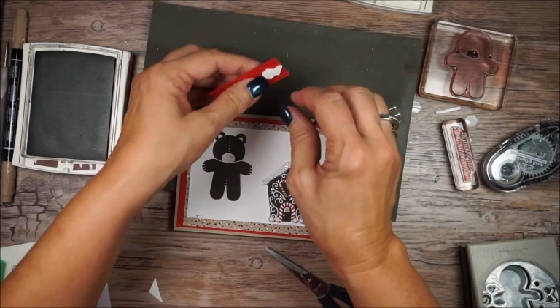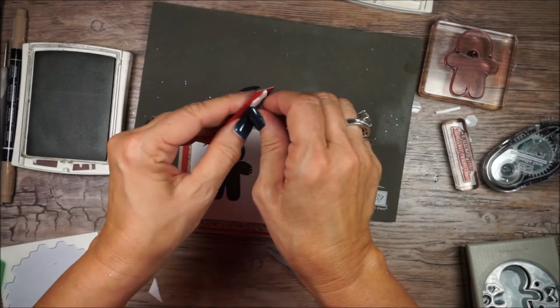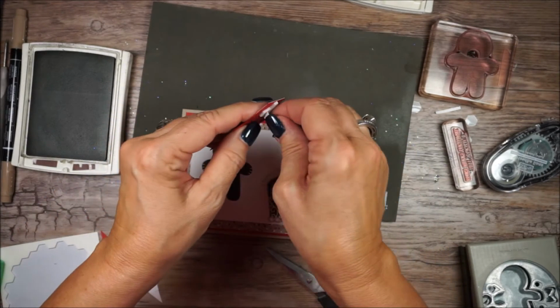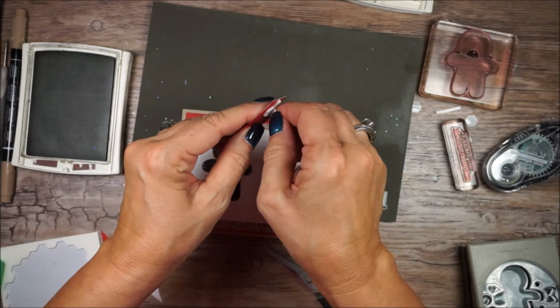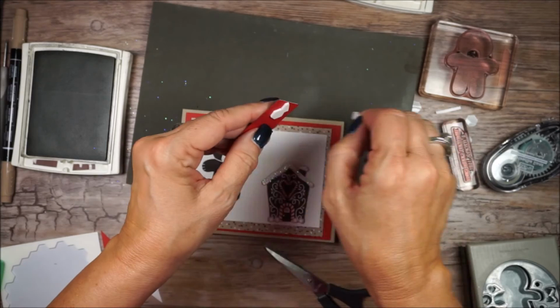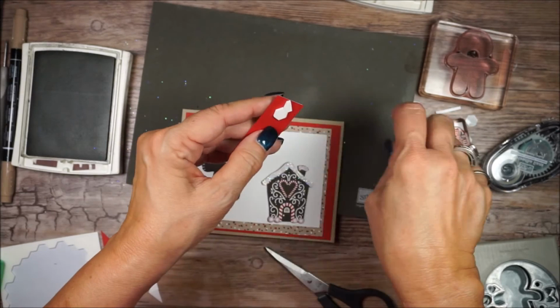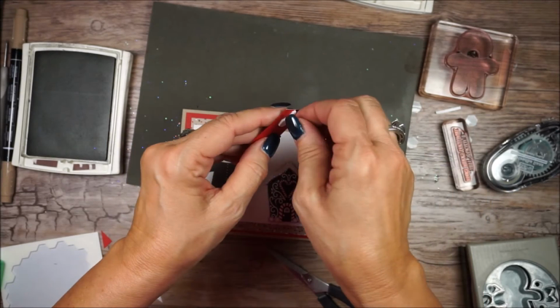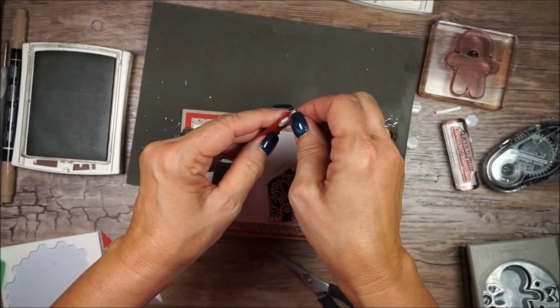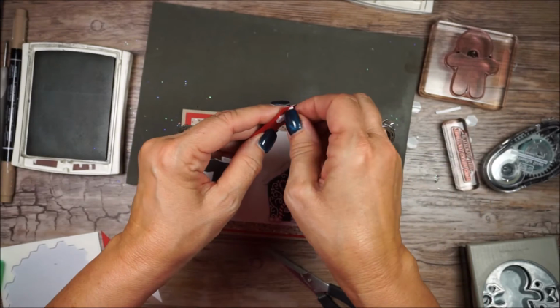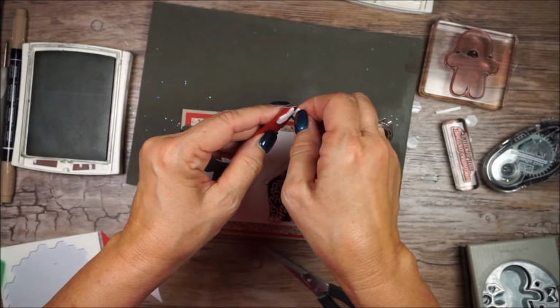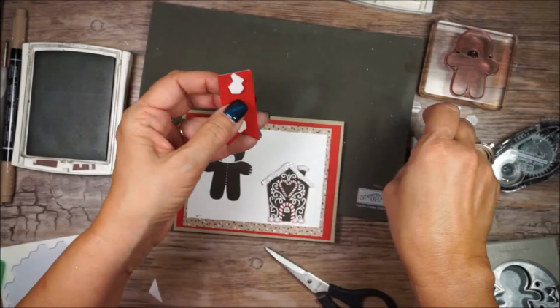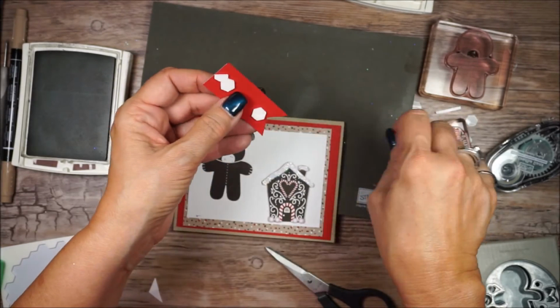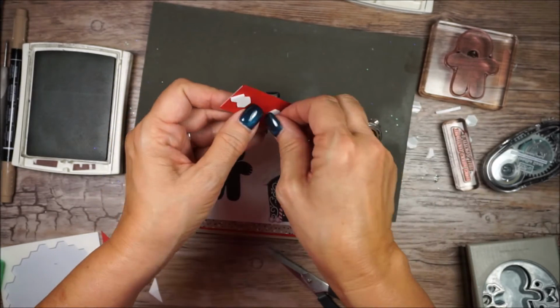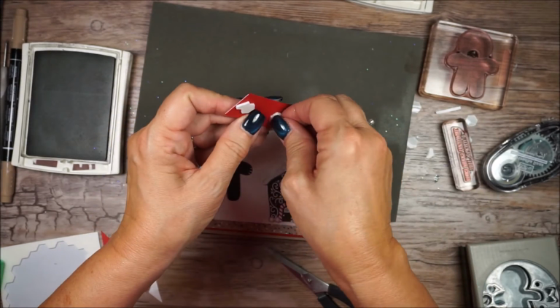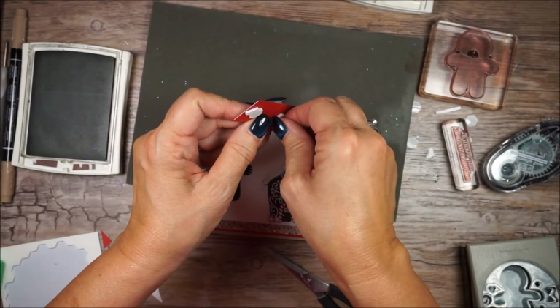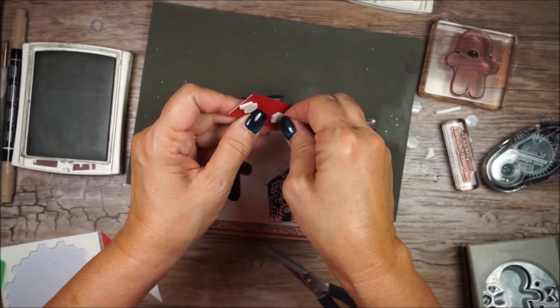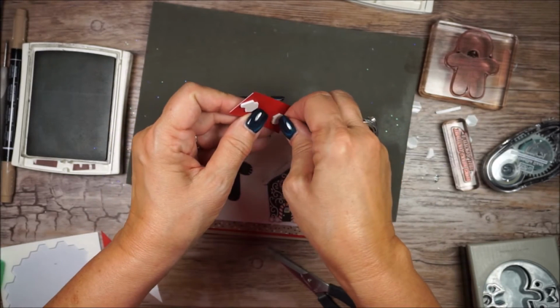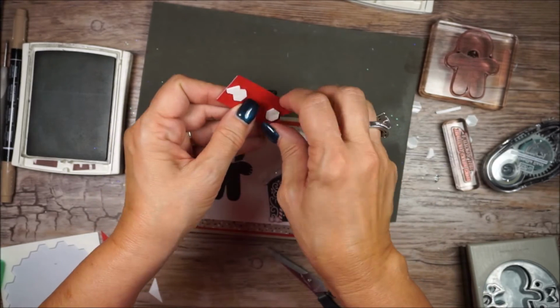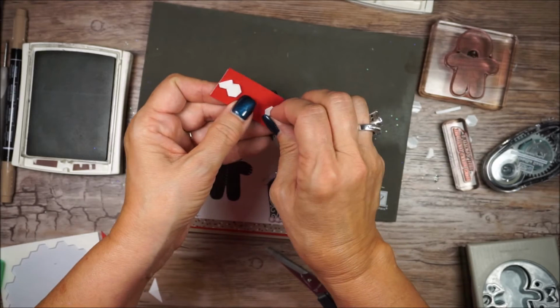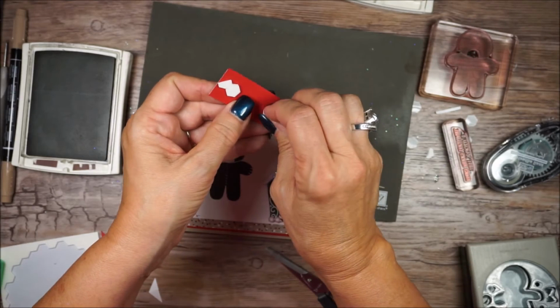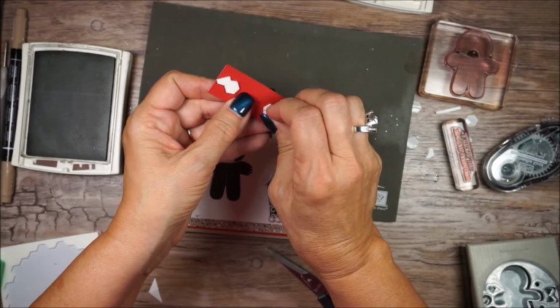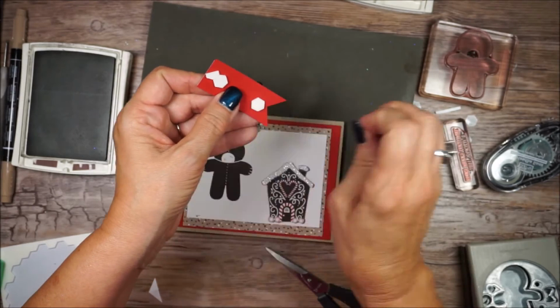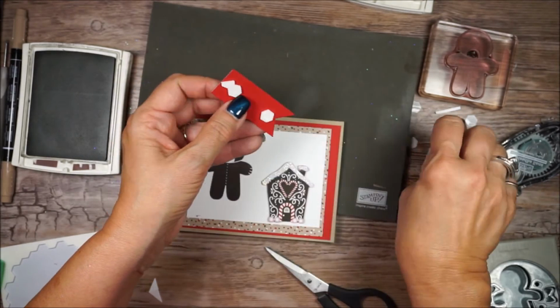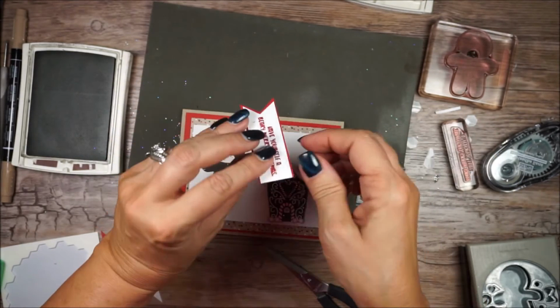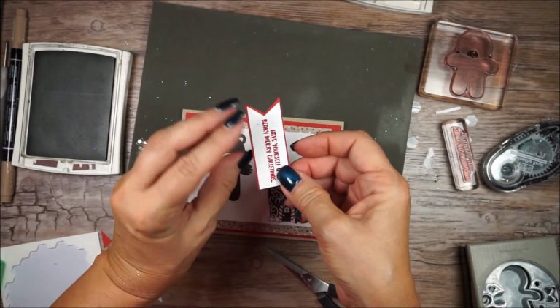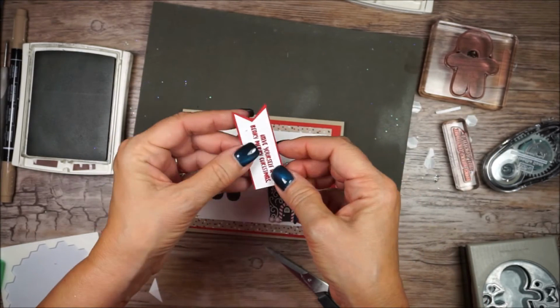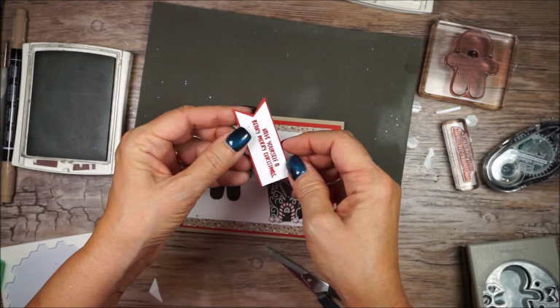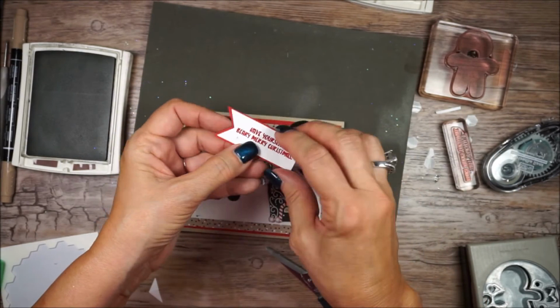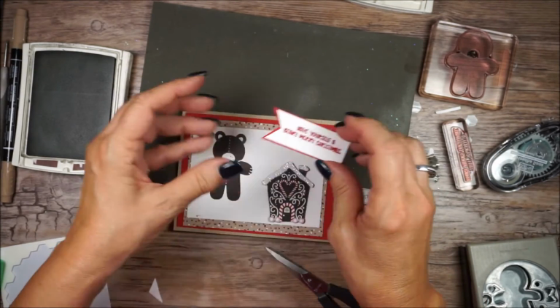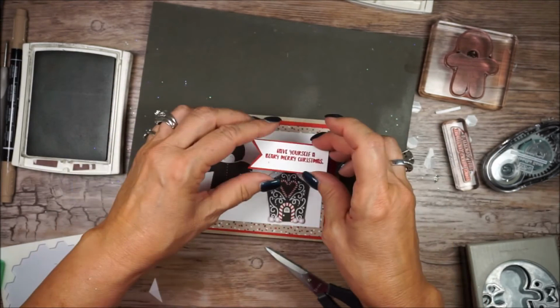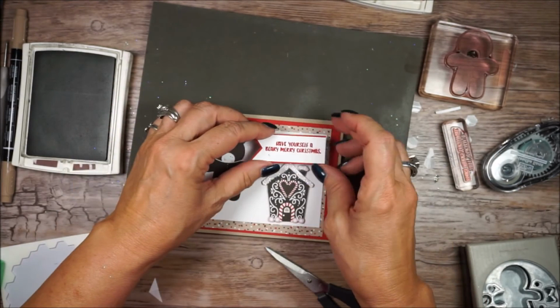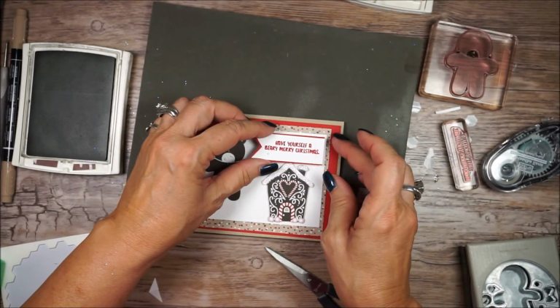I promise I will fix this banner before I give this card away. I'm really excited that I've been doing Christmas cards for so long, because by the time December gets here I will be done with all of my card making.